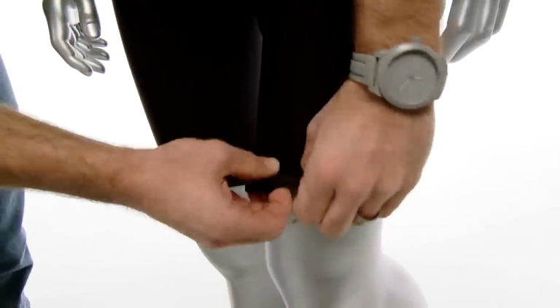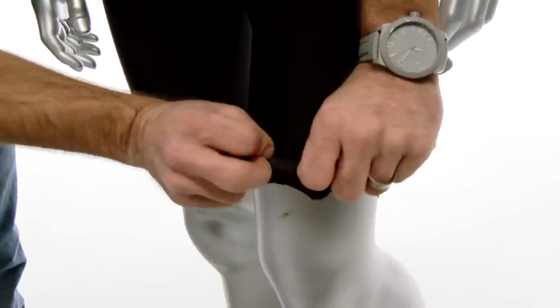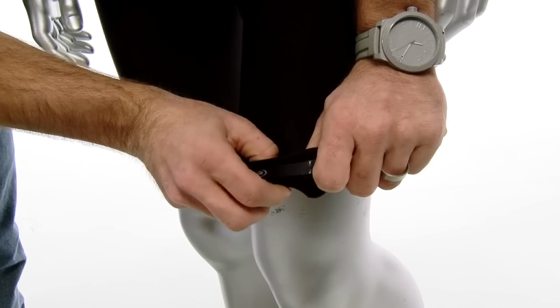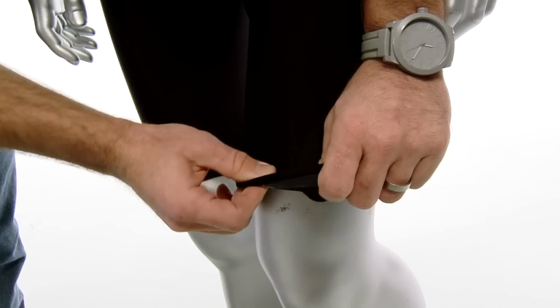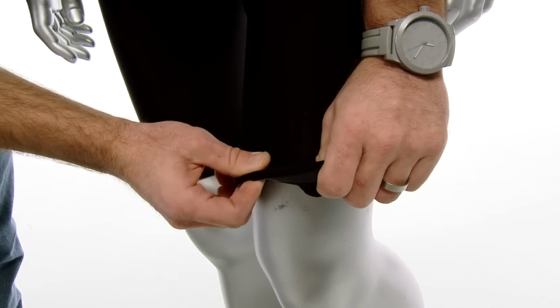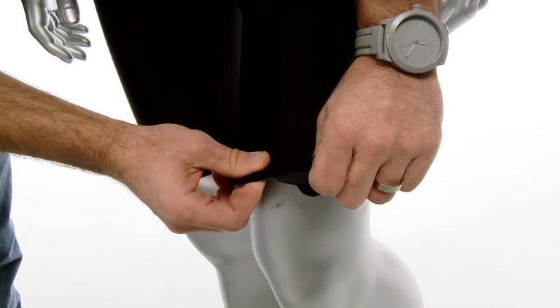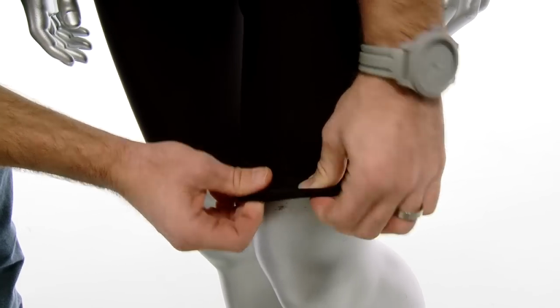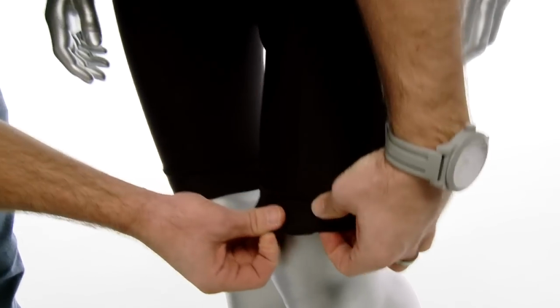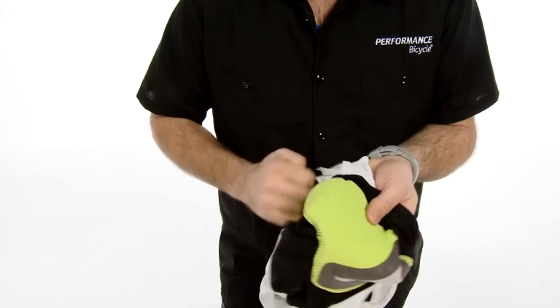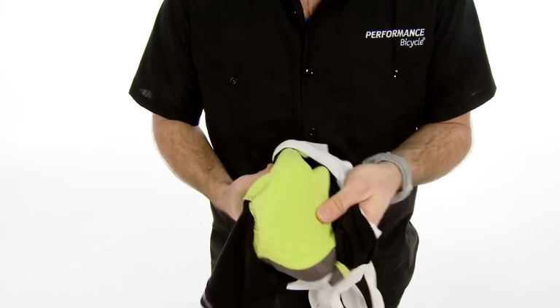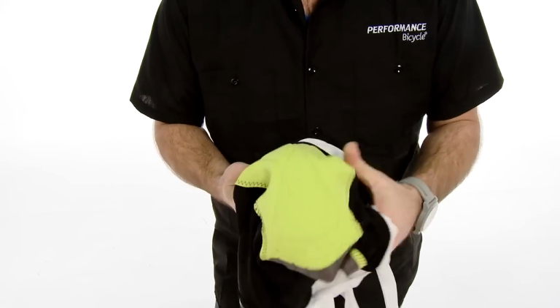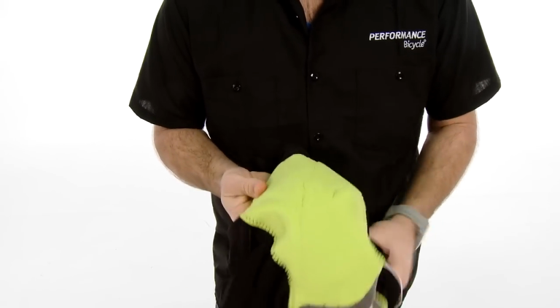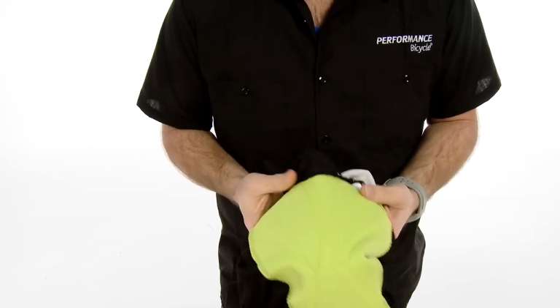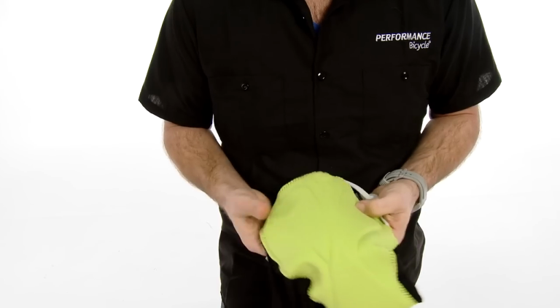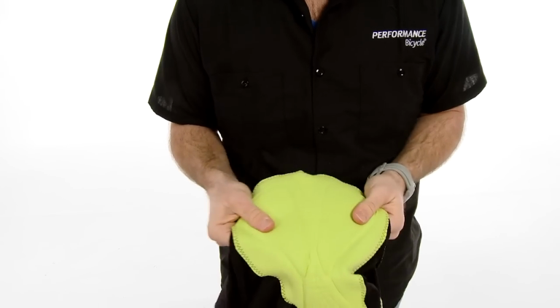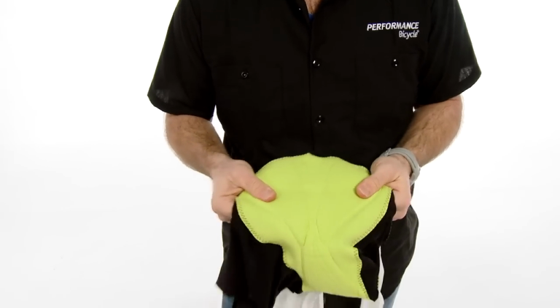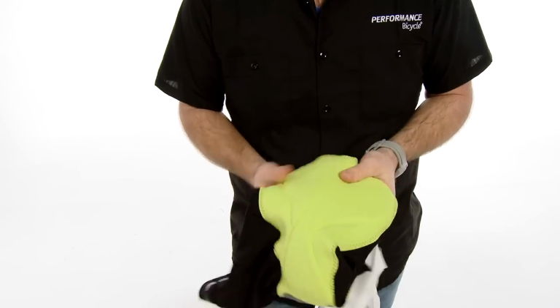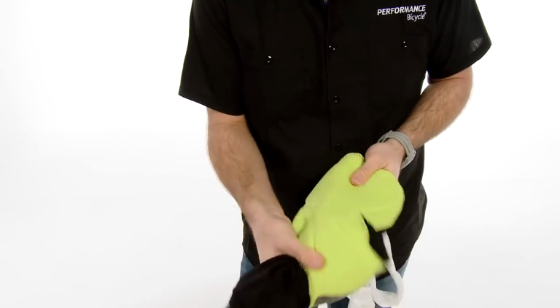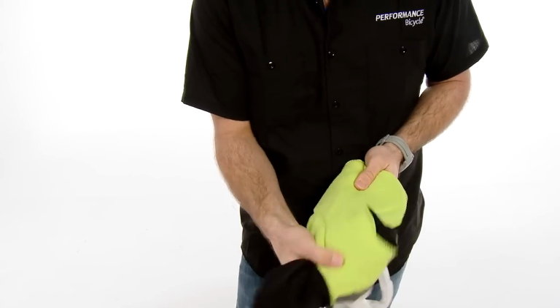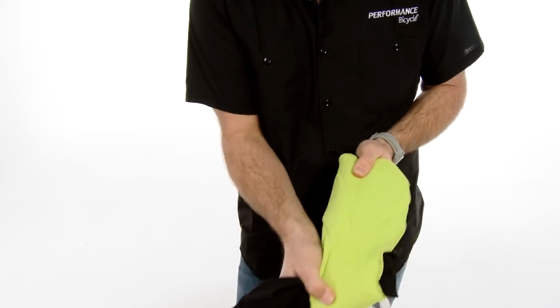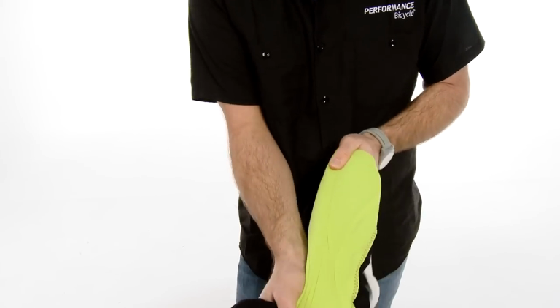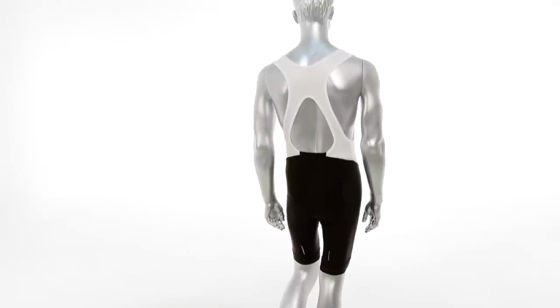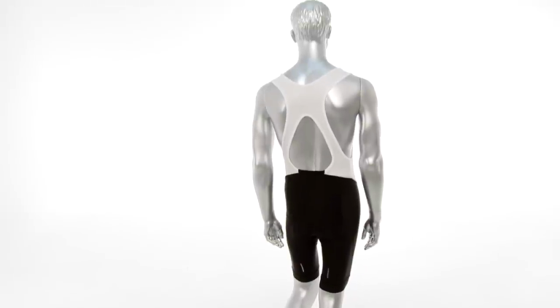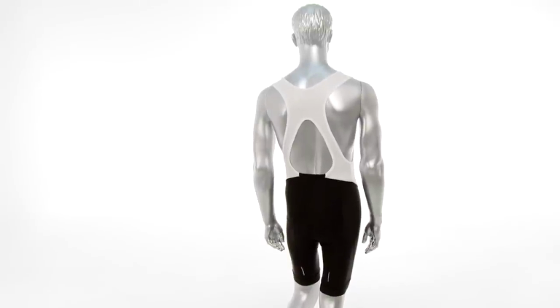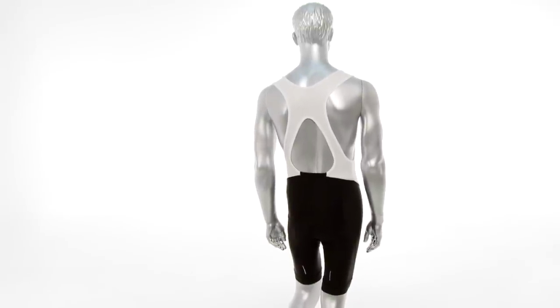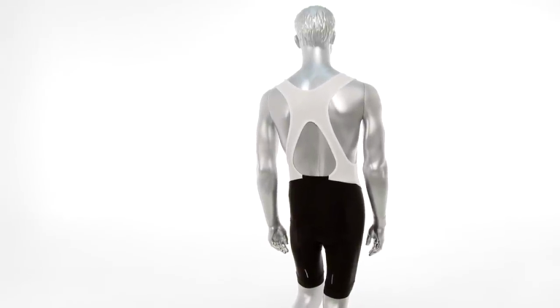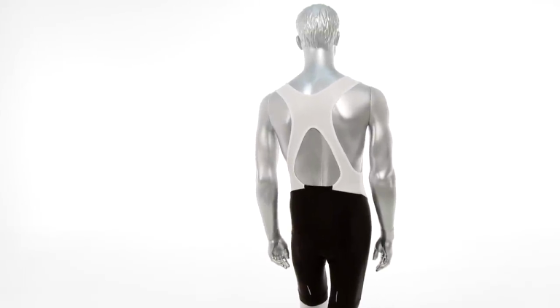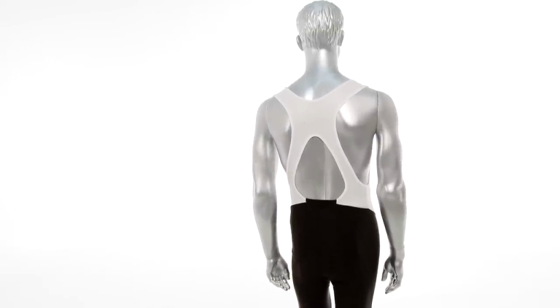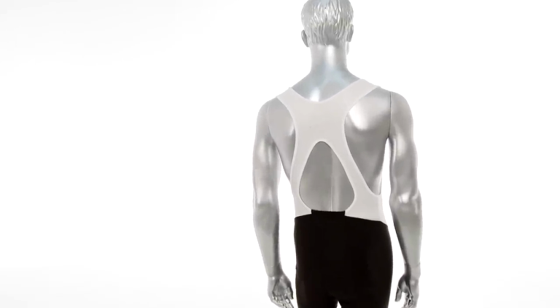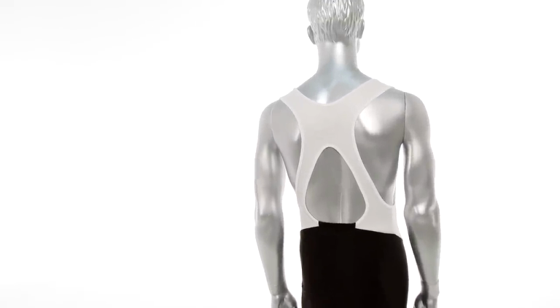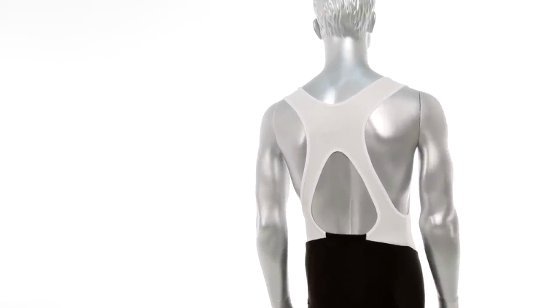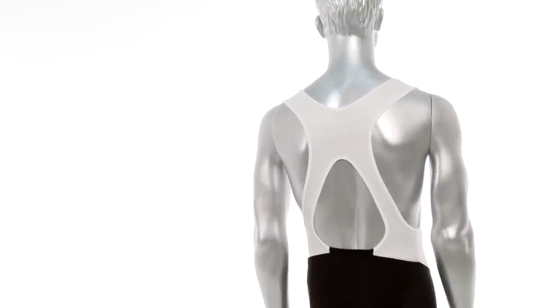It has a nice leg gripper here to keep the shorts in place. It has an Italian-made multi-density chamois that's going to give you support and comfort all day long. On the back, it has a nice large opening that's part of our physiodynamic design to enhance breathability.